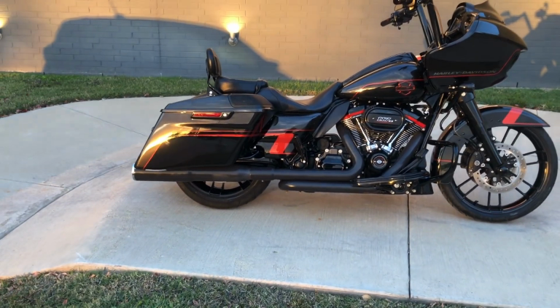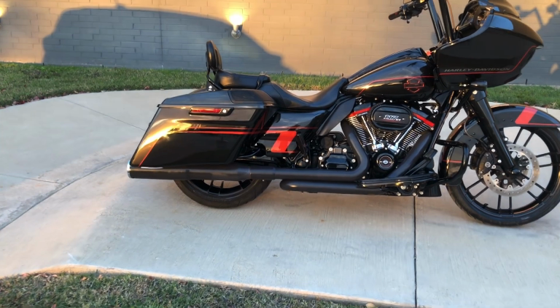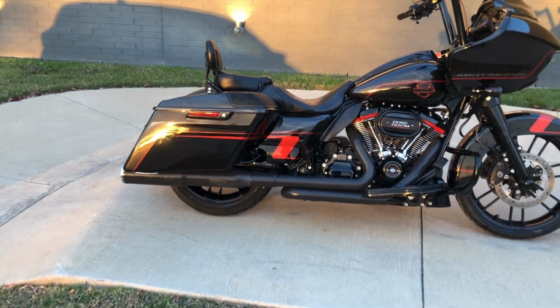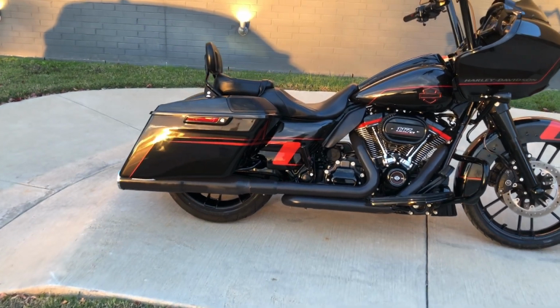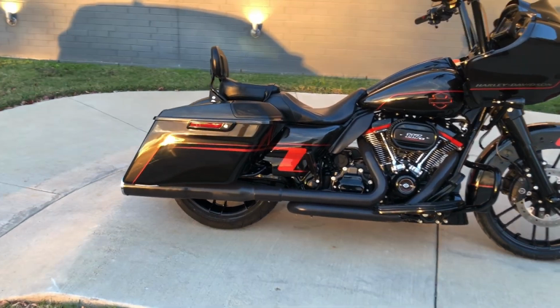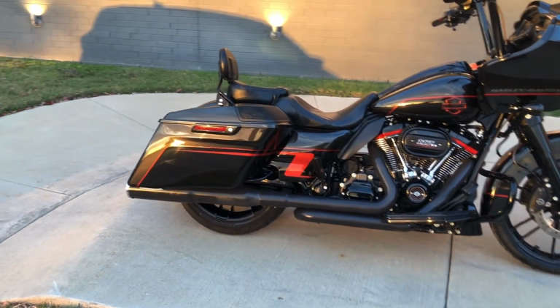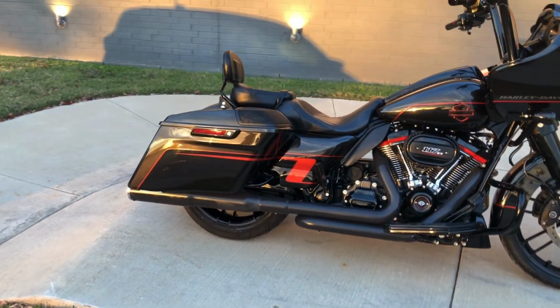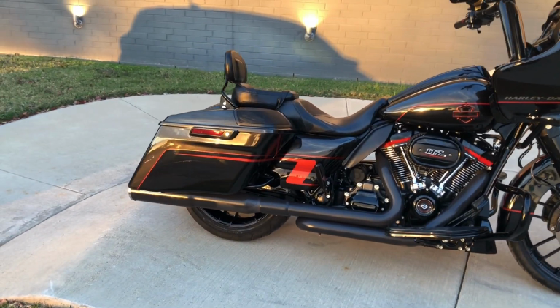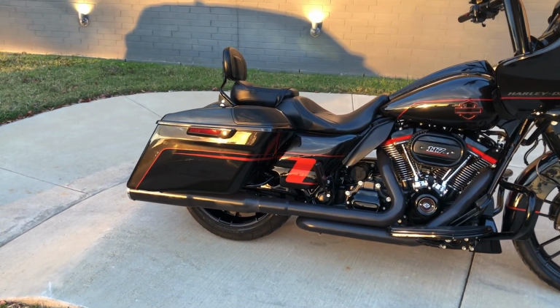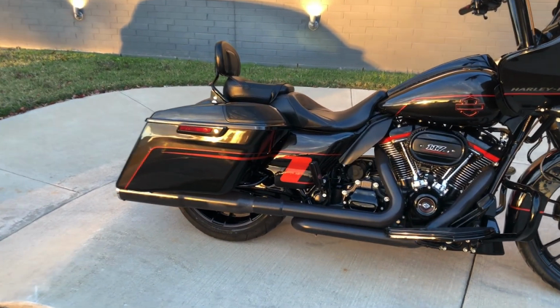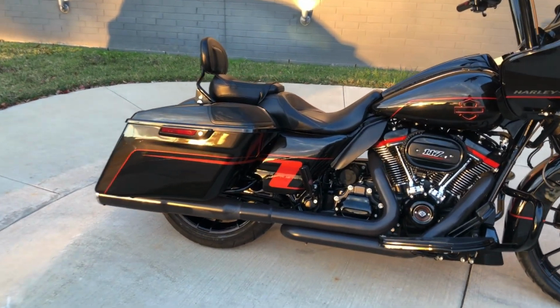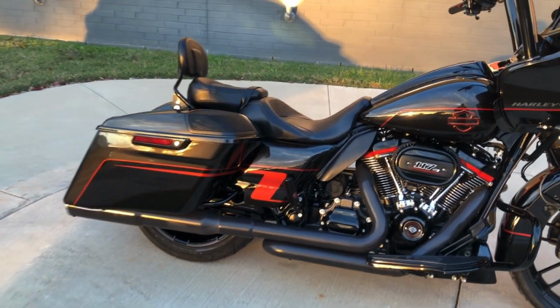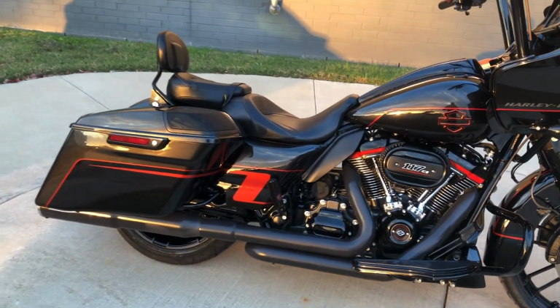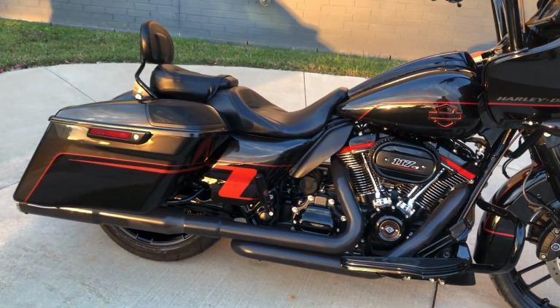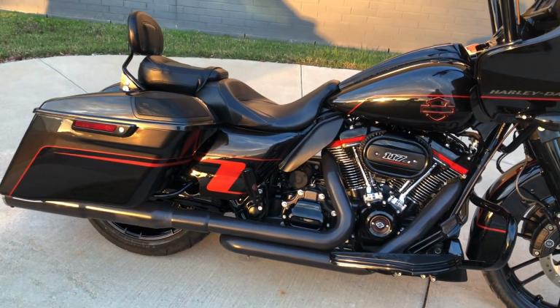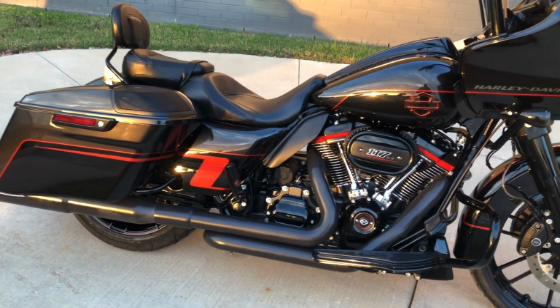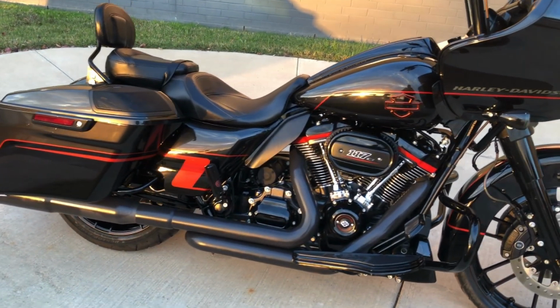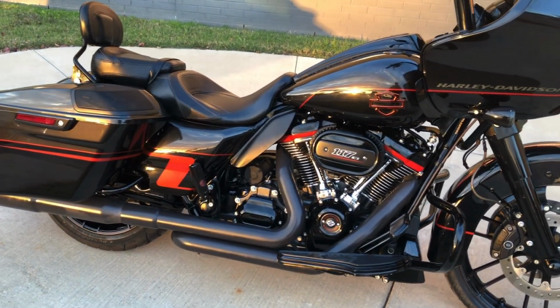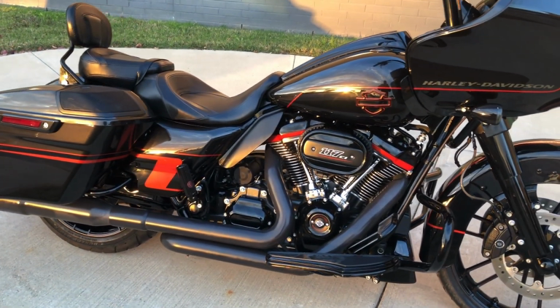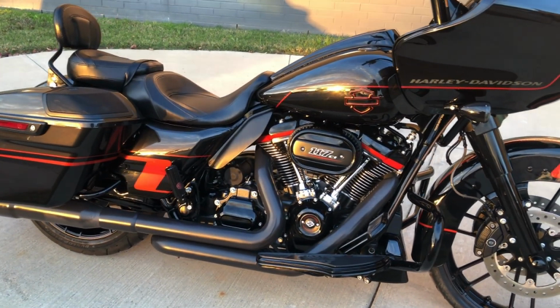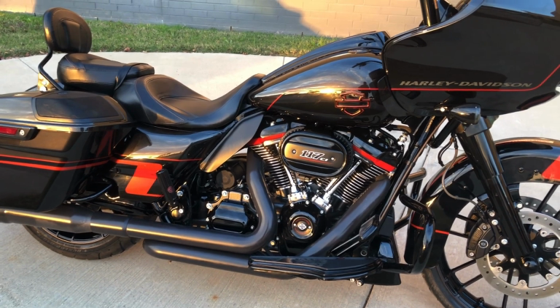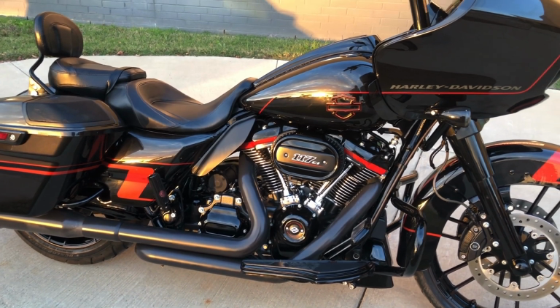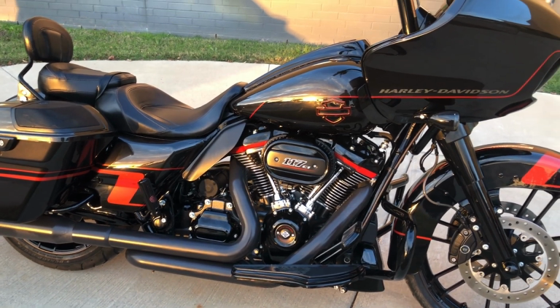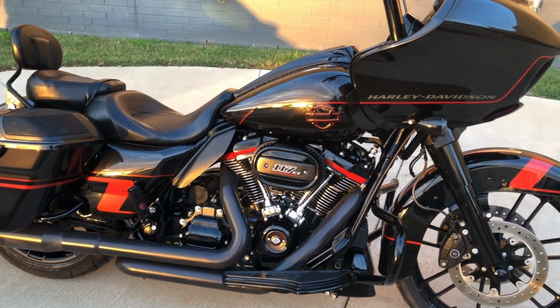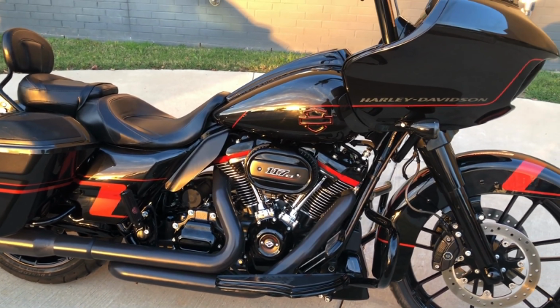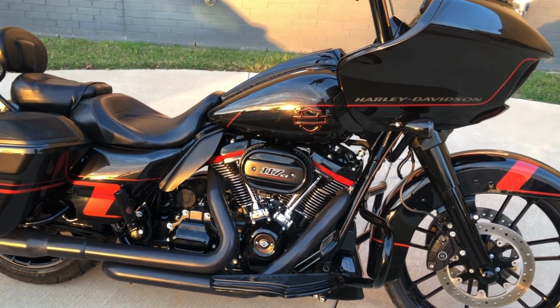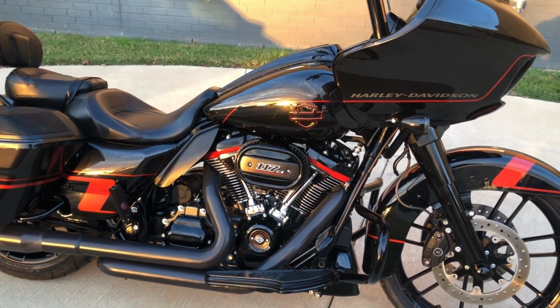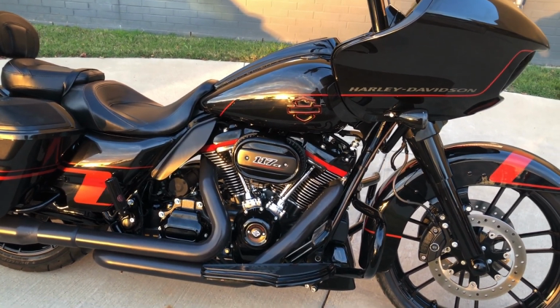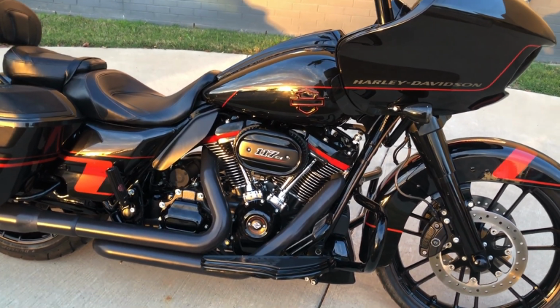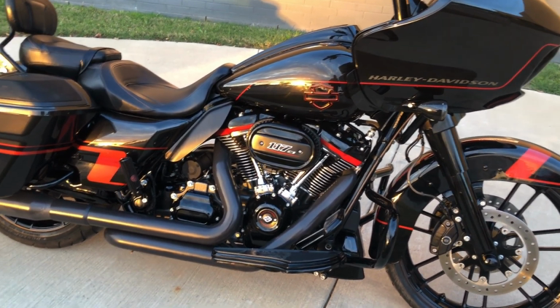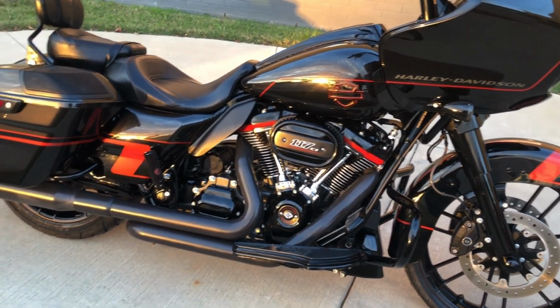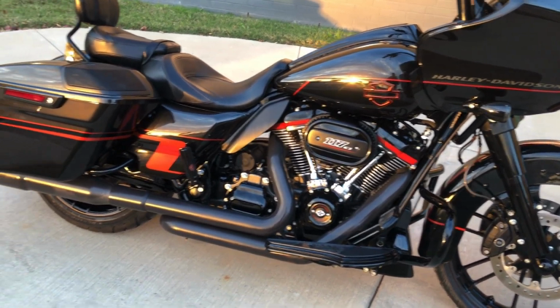It's got a two-tone black earth and vivid black paint on it. 117 inch fuel injected Milwaukee 8 with a six-speed transmission.